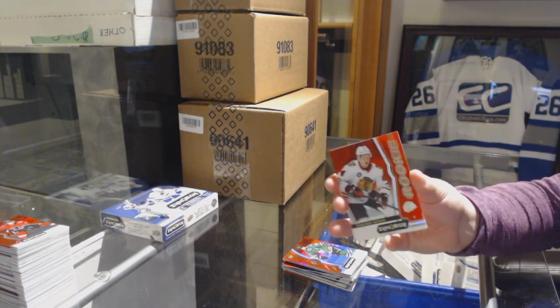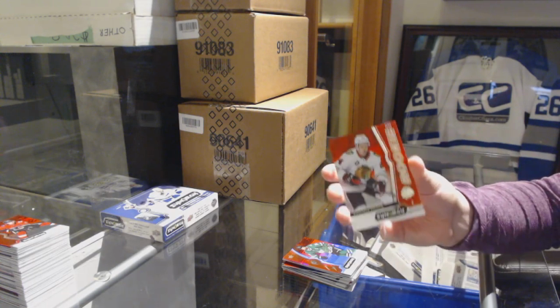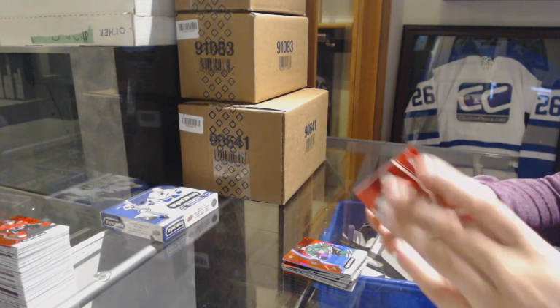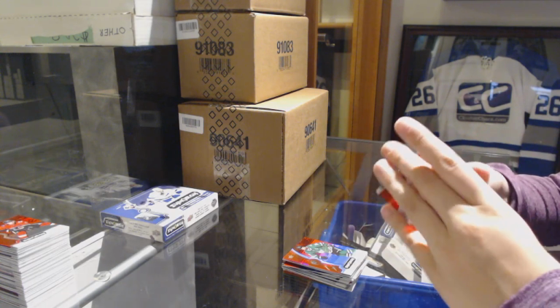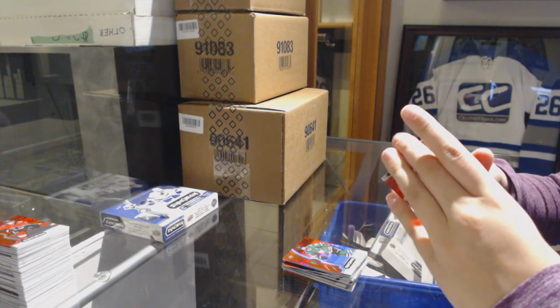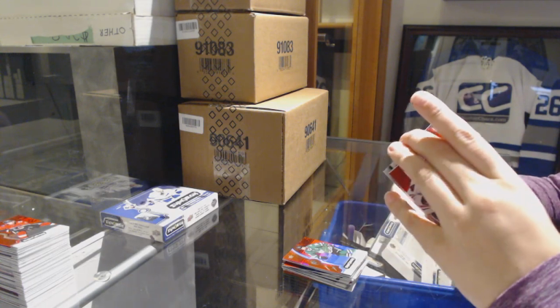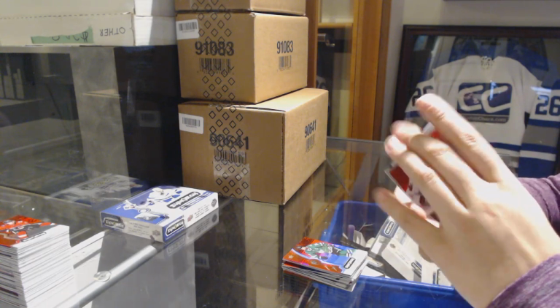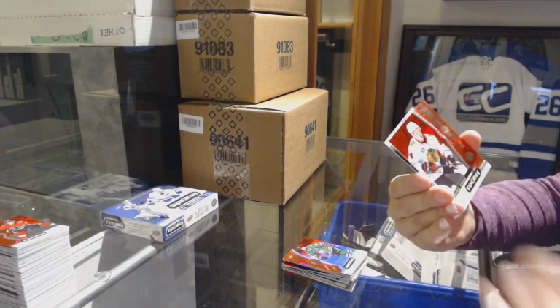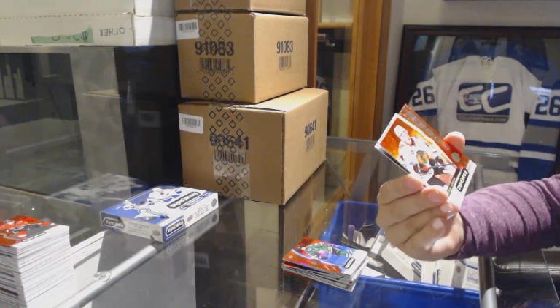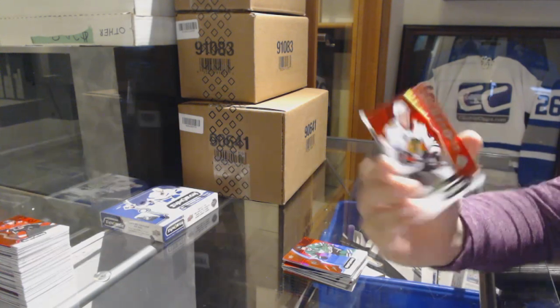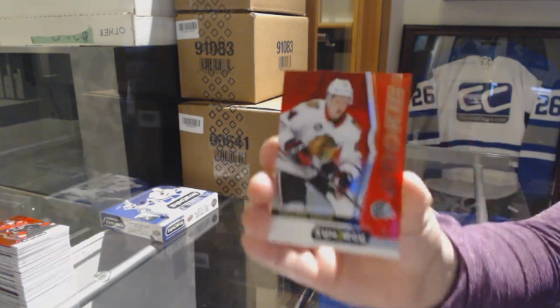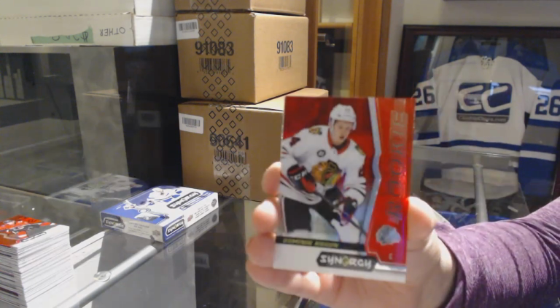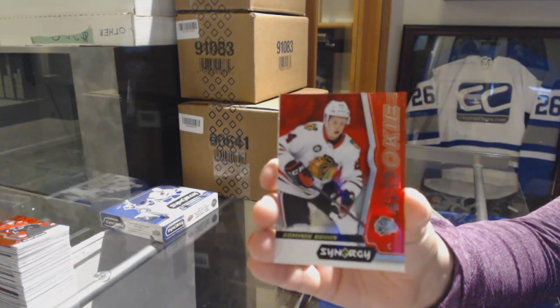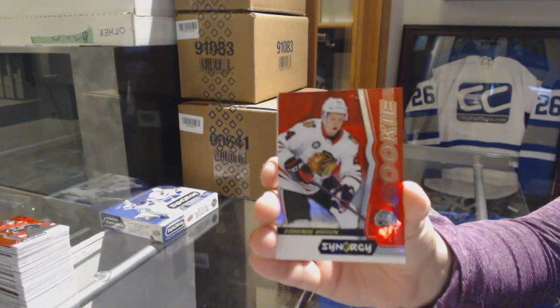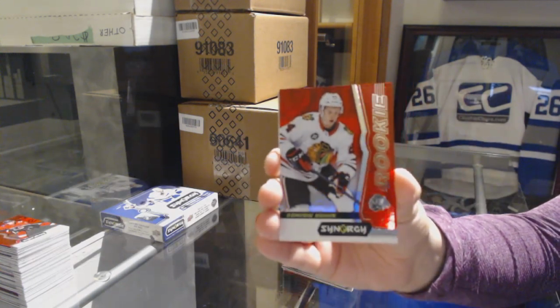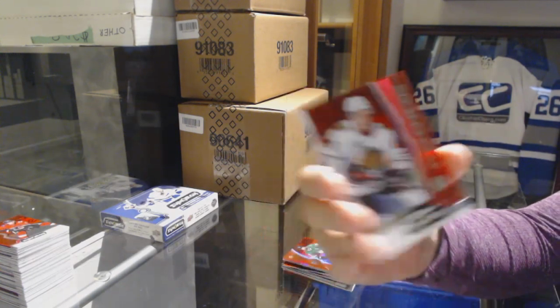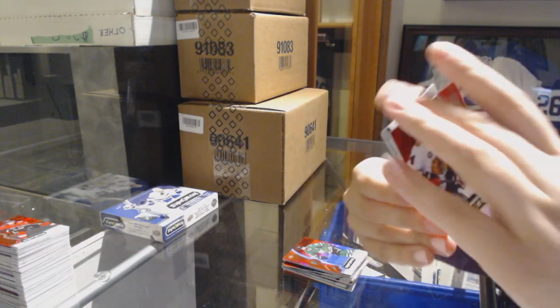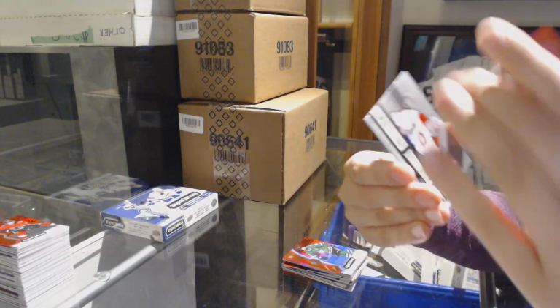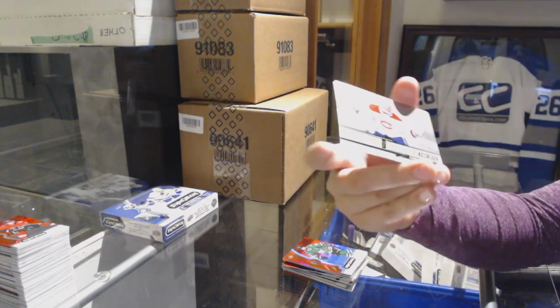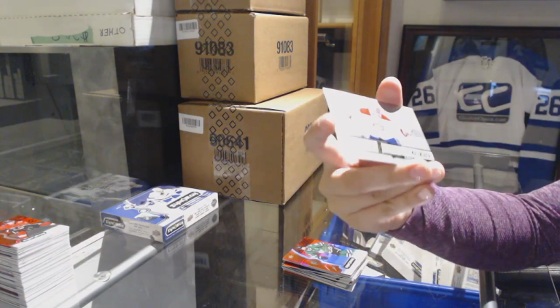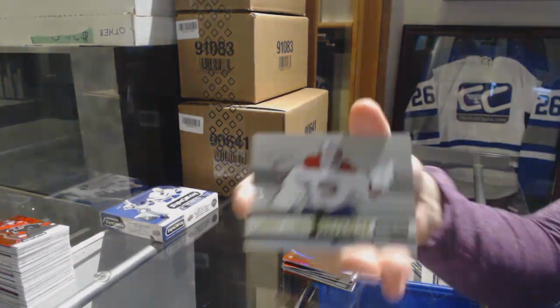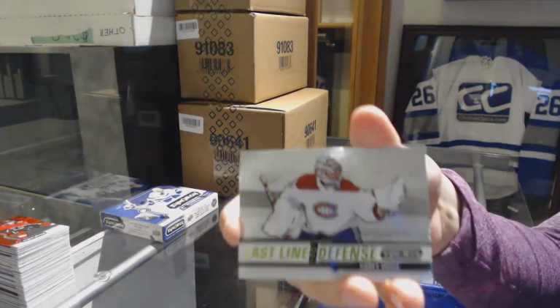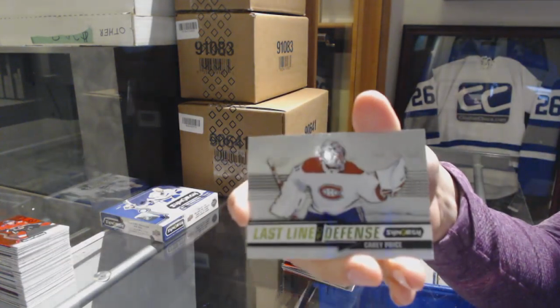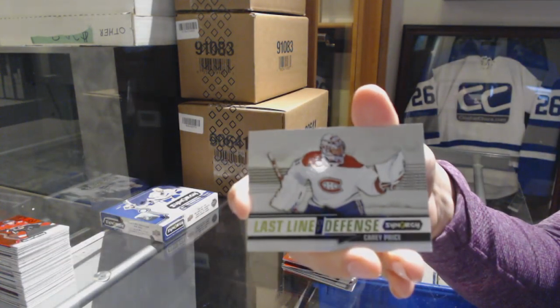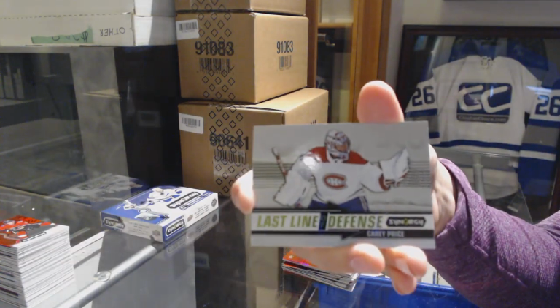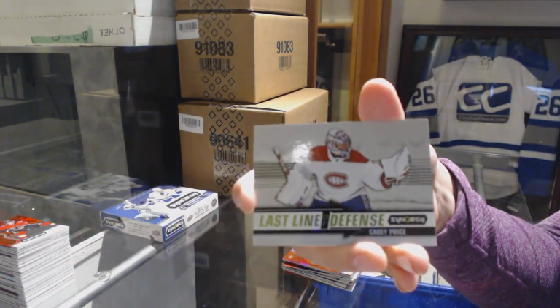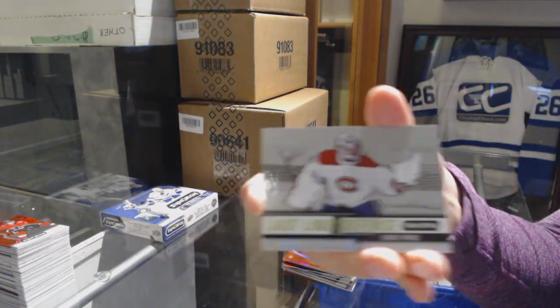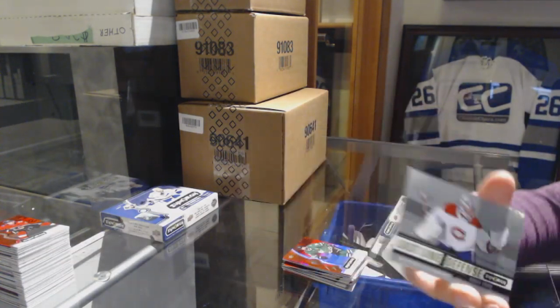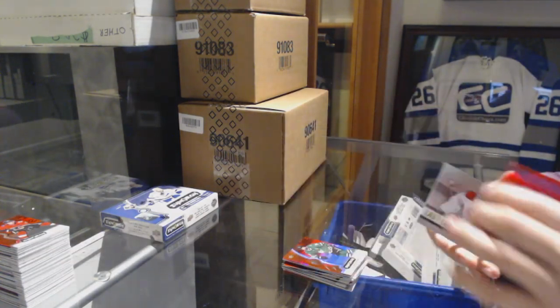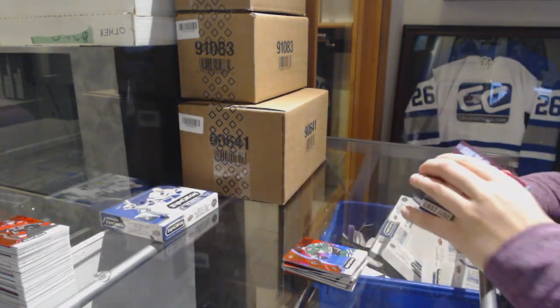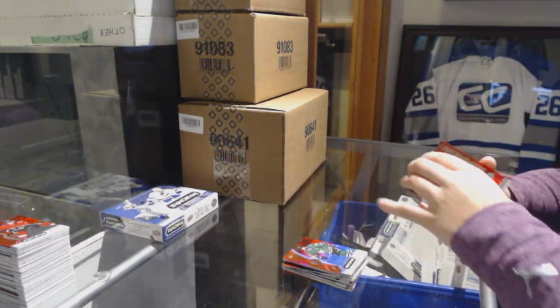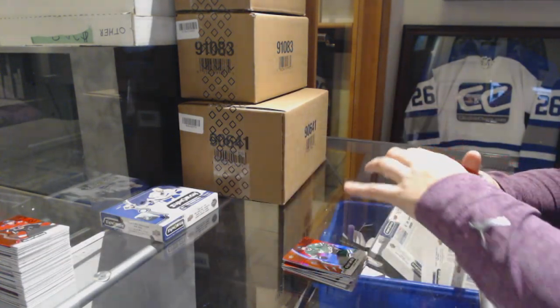We've got another pack with just two cards — a red of Dominik Kahun for the Chicago Blackhawks, and a last line of defense for the Montreal Canadiens, Carey Price.